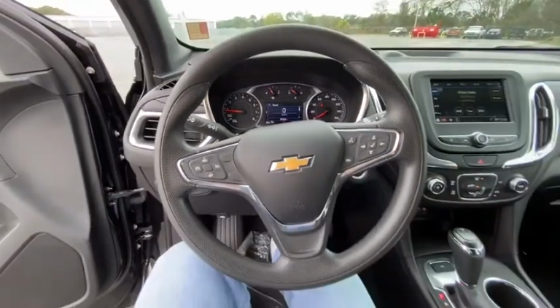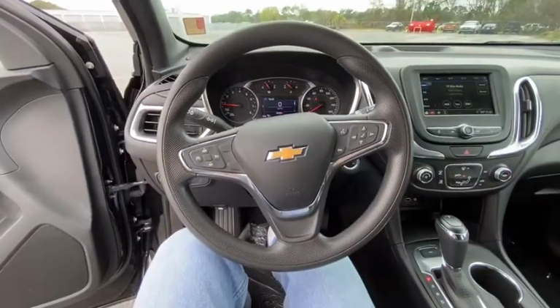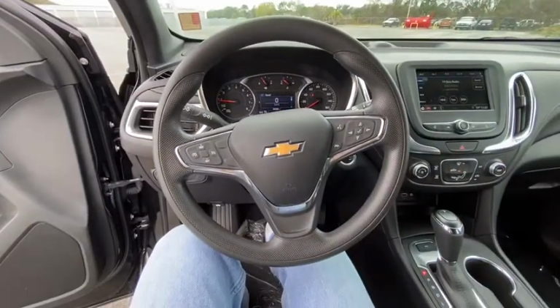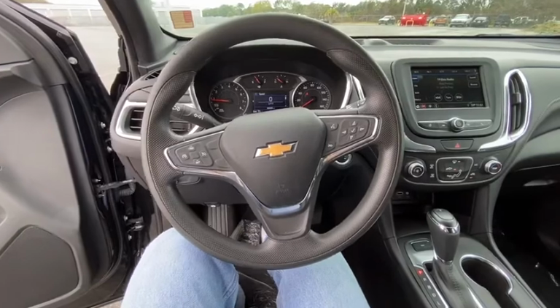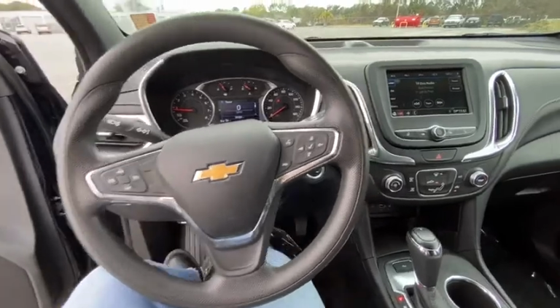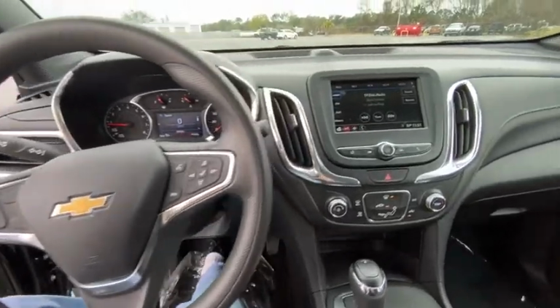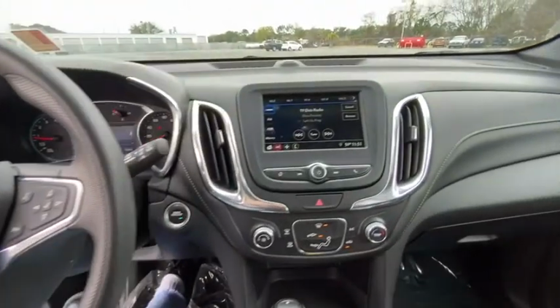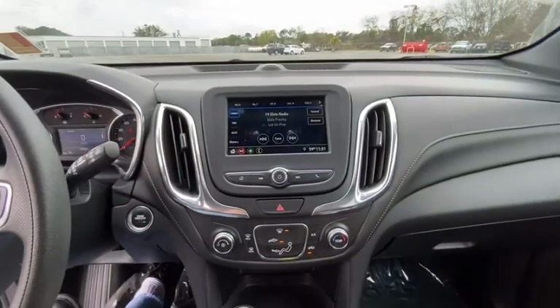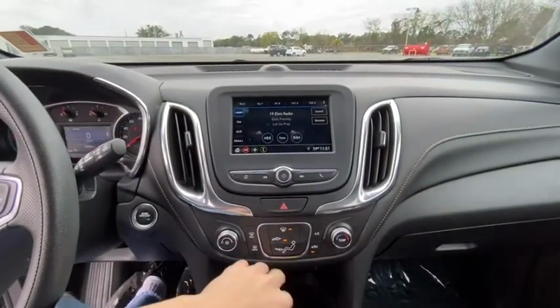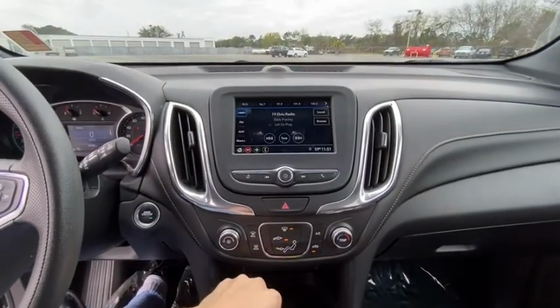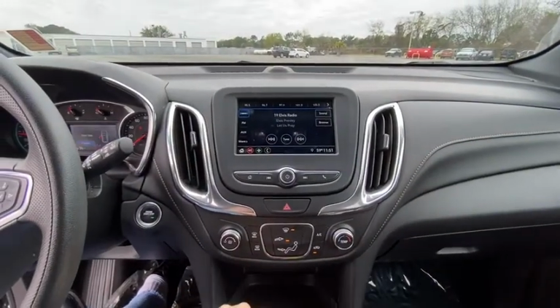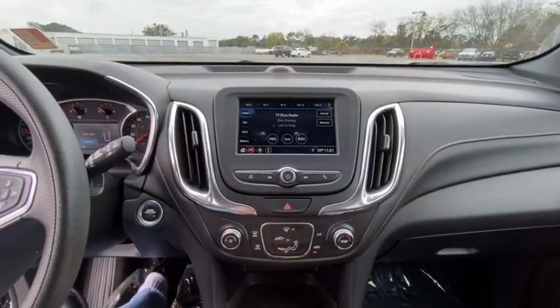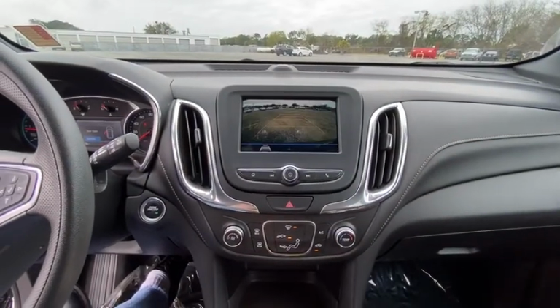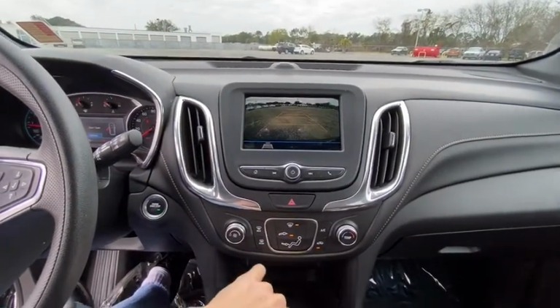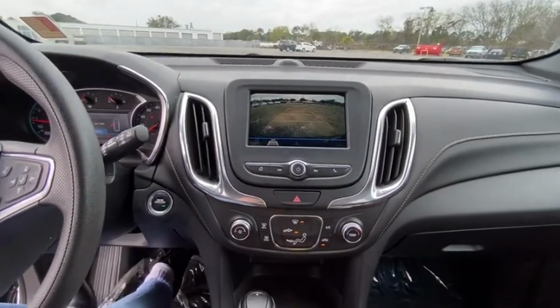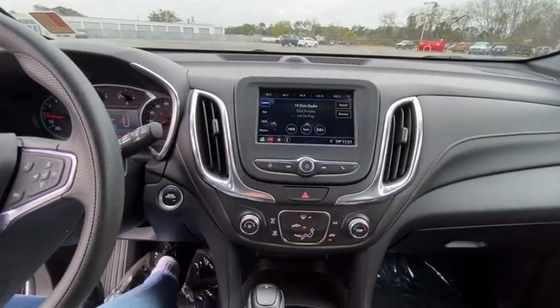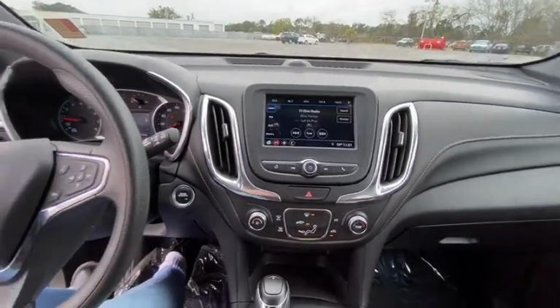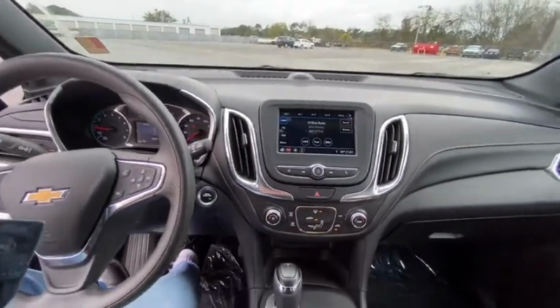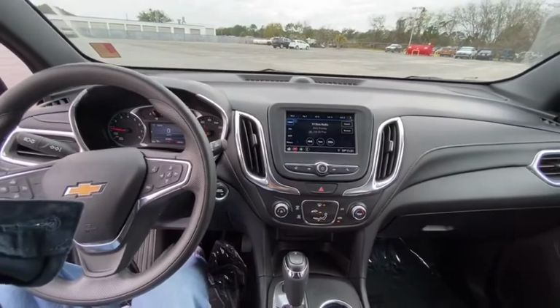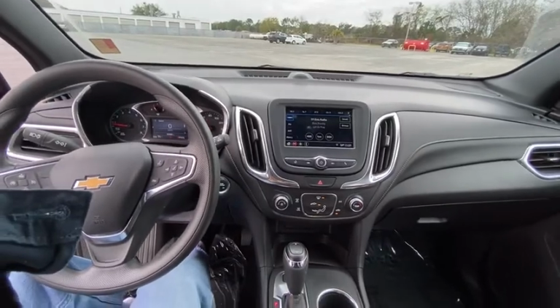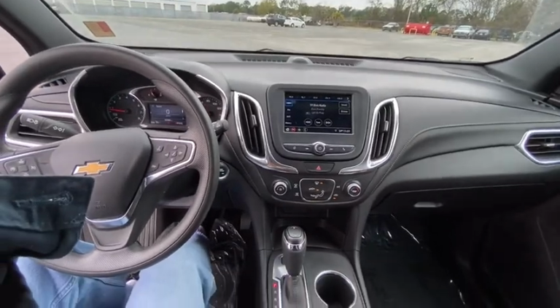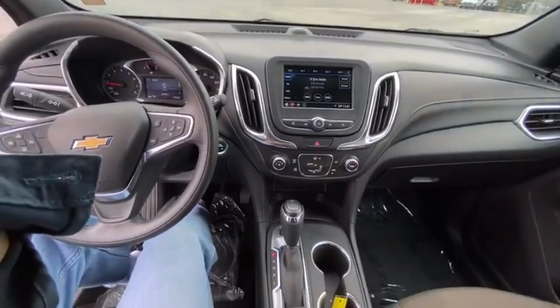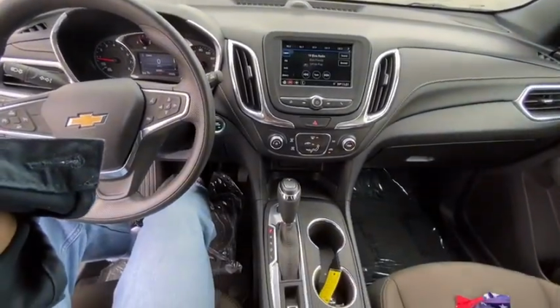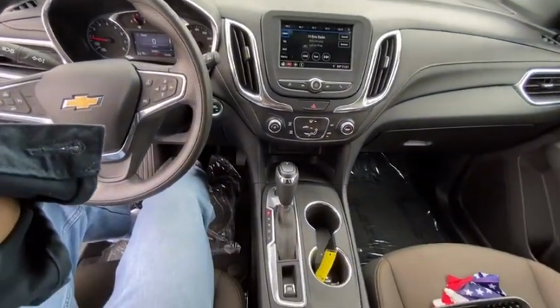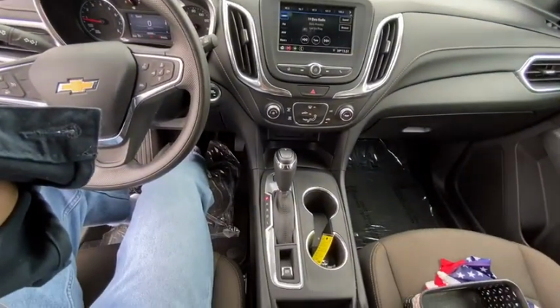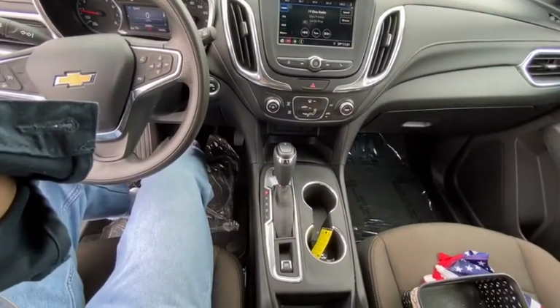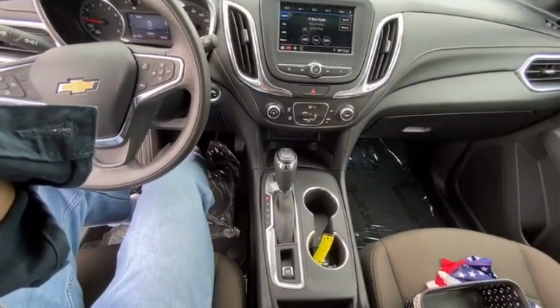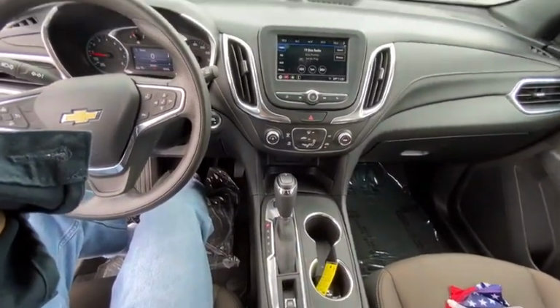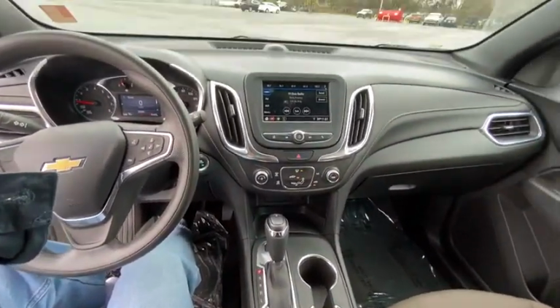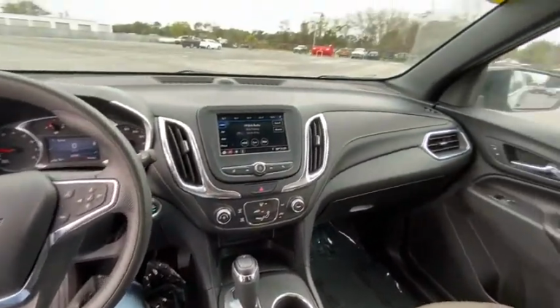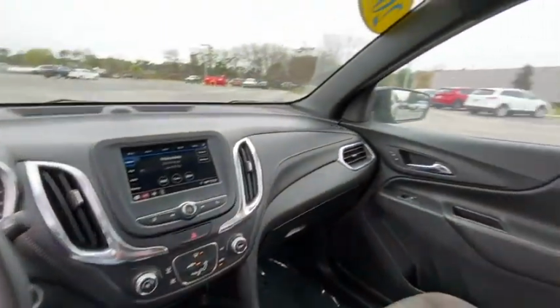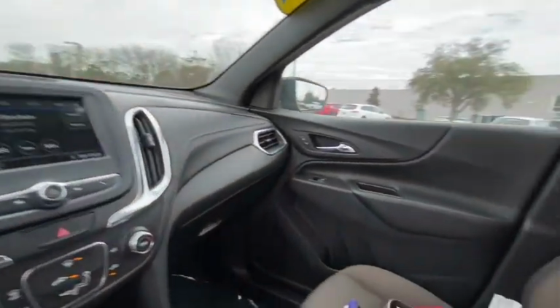Power windows, compass, panic alarm, overhead console, tachometer, remote keyless entry, brake assist, power driver's seat, rear window wiper, driver vanity mirror.